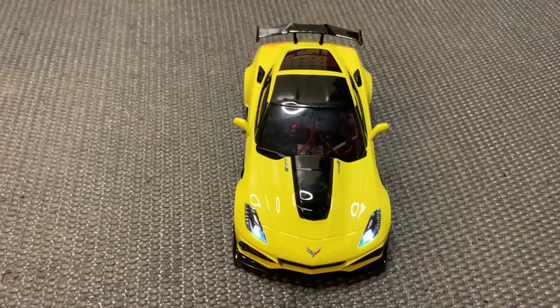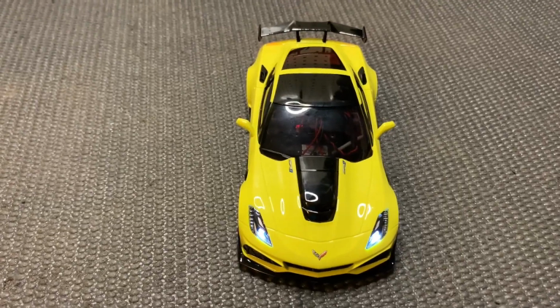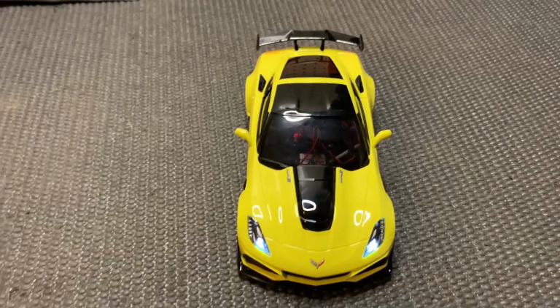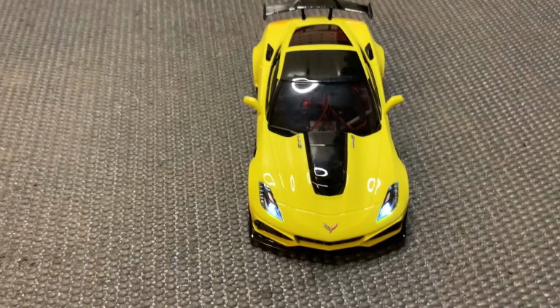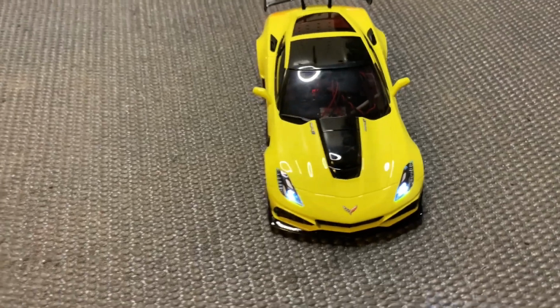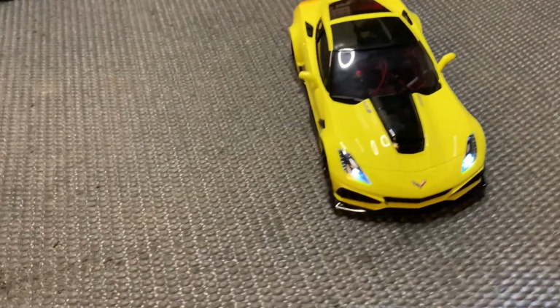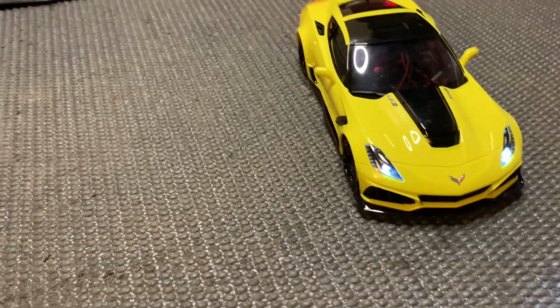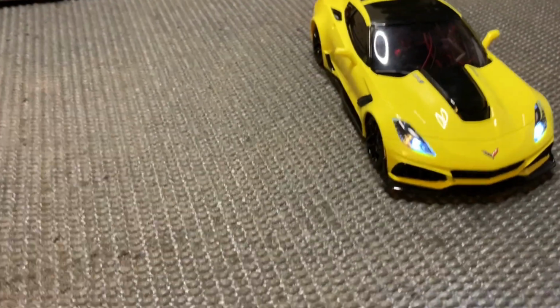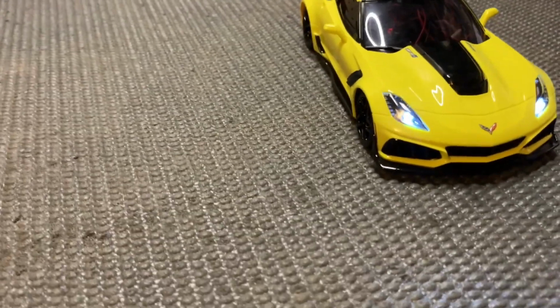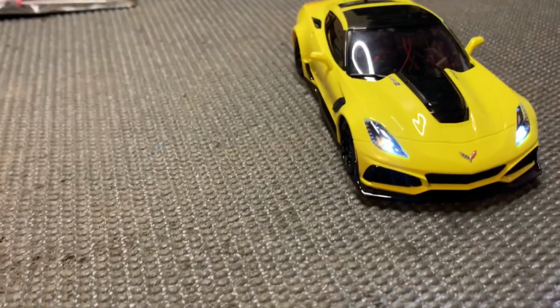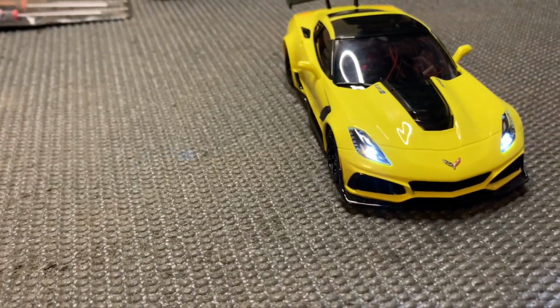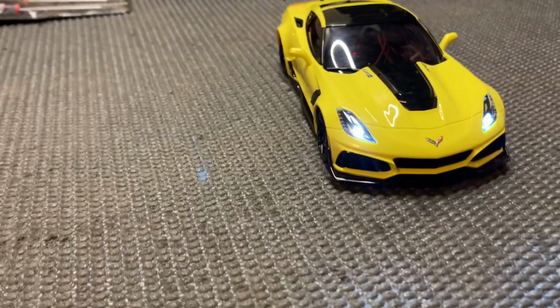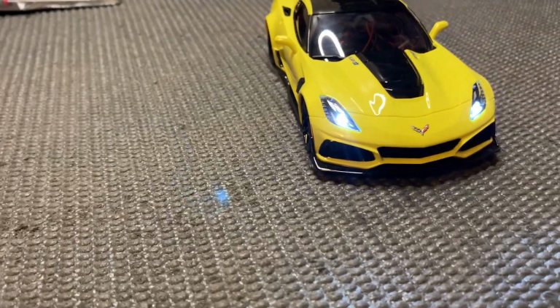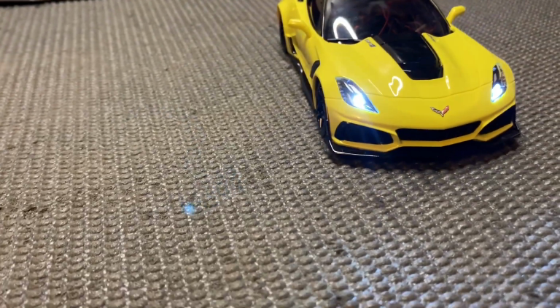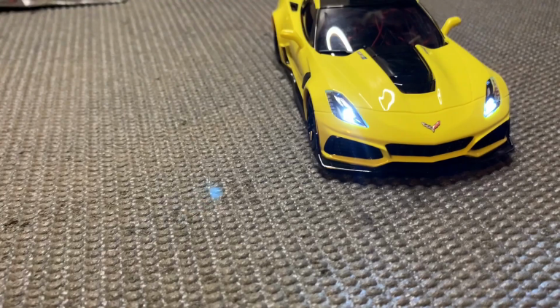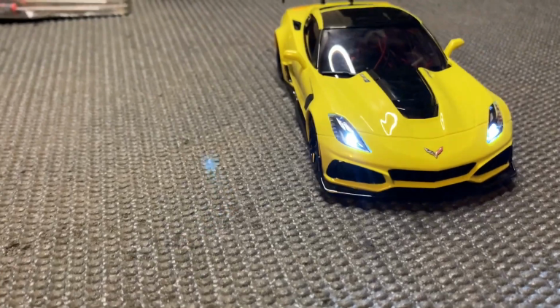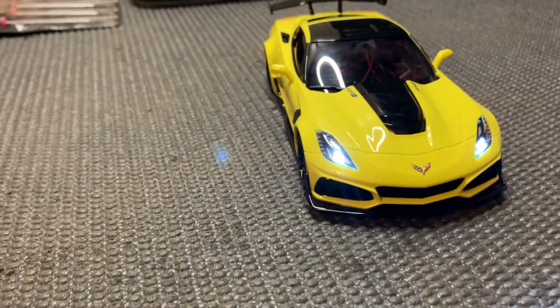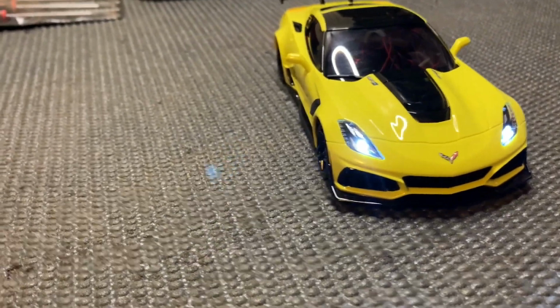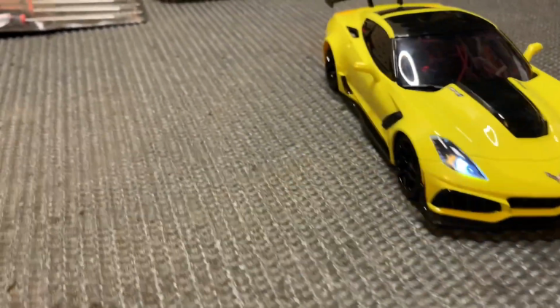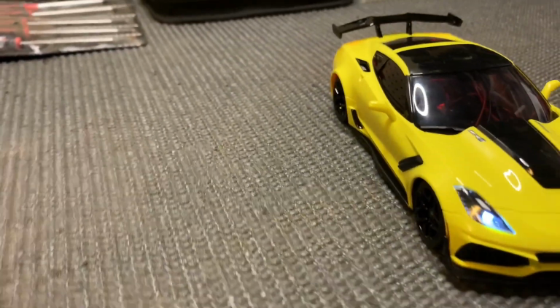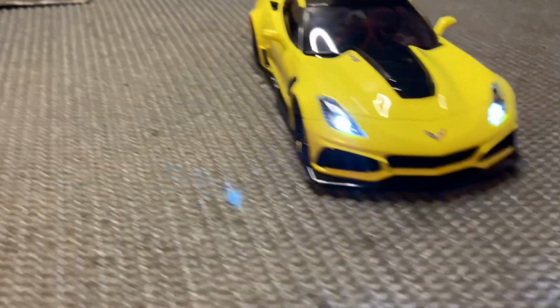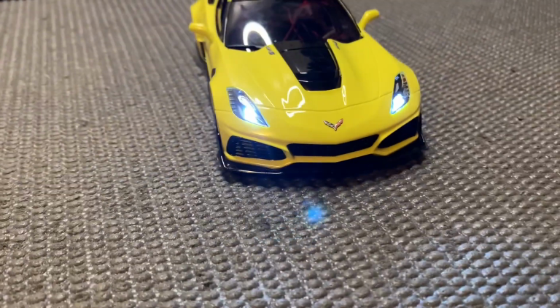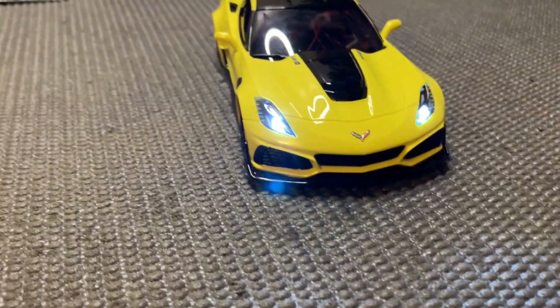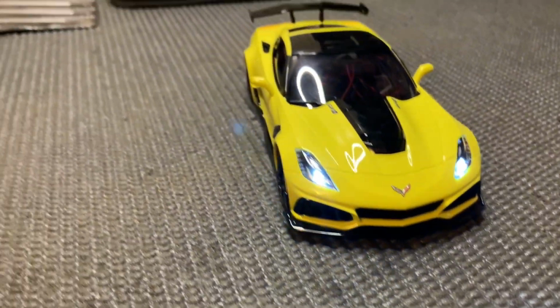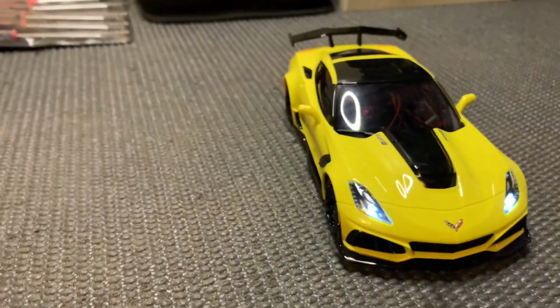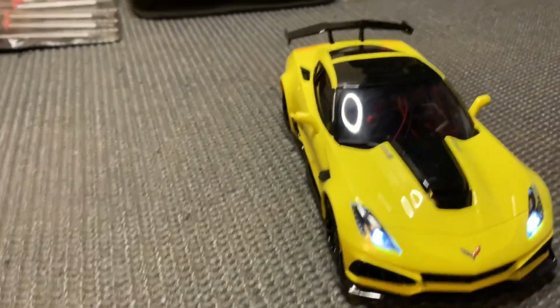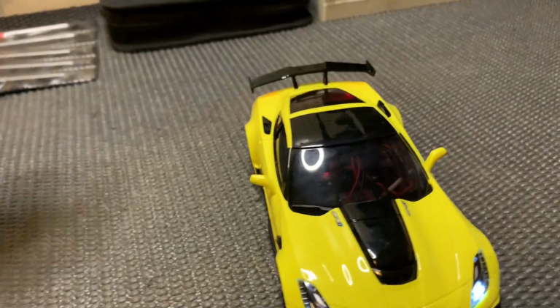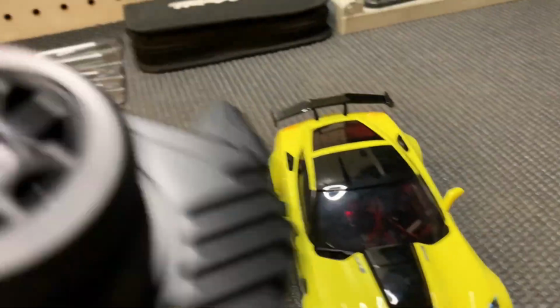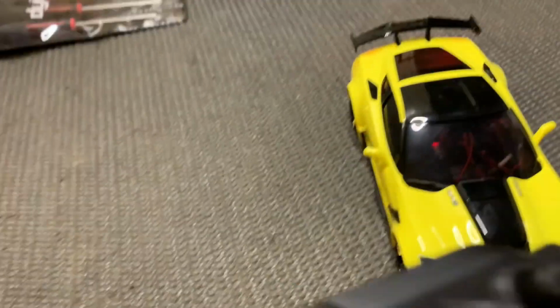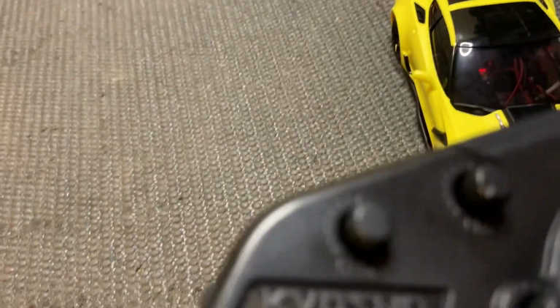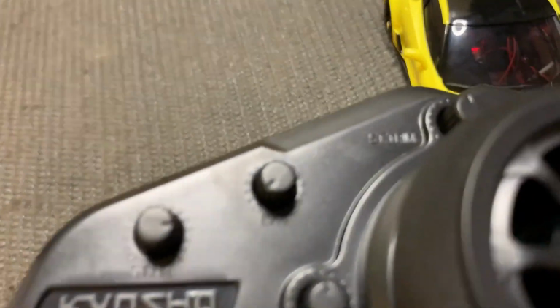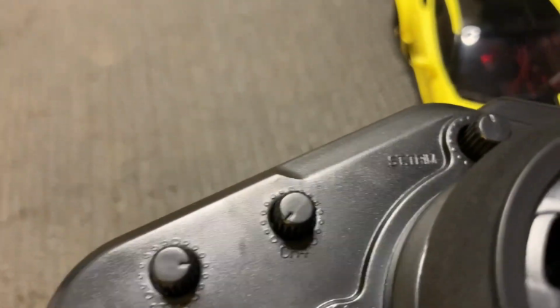A couple cool things I found out about this car: you can actually adjust the lights to make them either blink slow, fast, or not at all, which is super nice. All you have to do is use the channels right here.